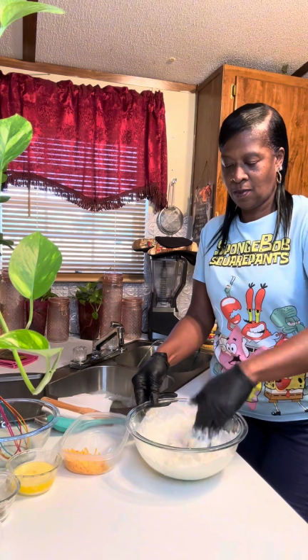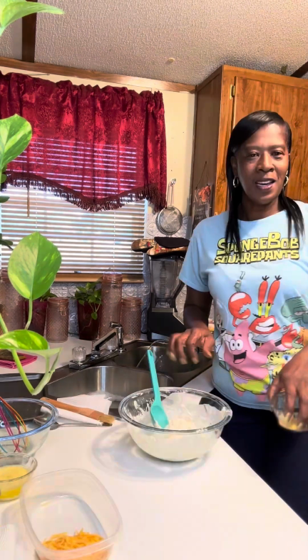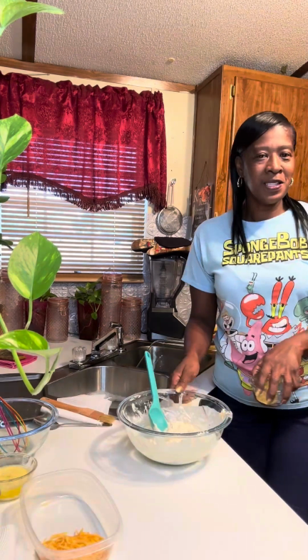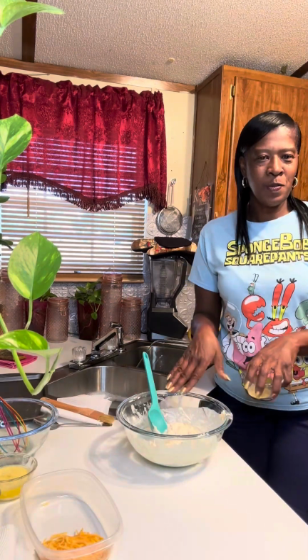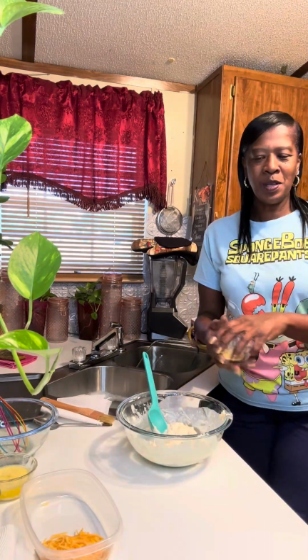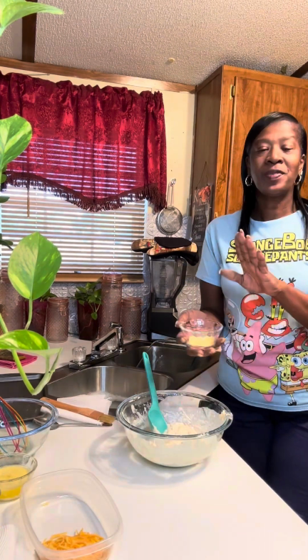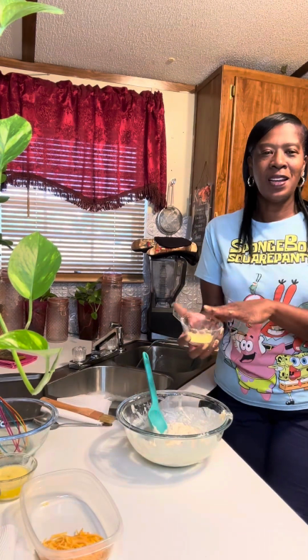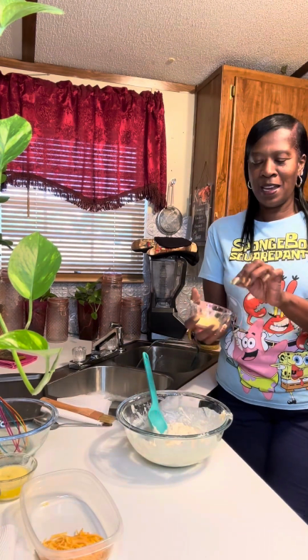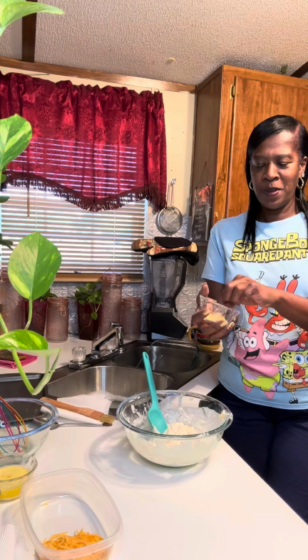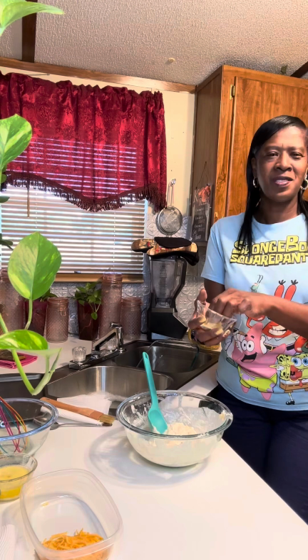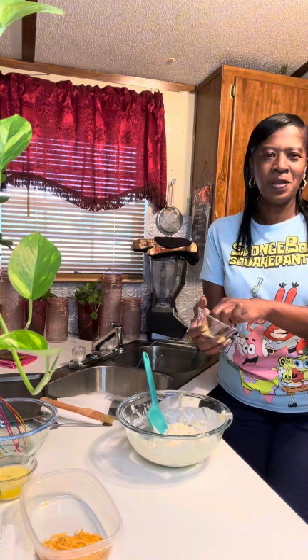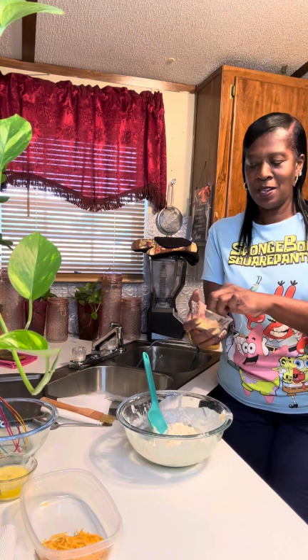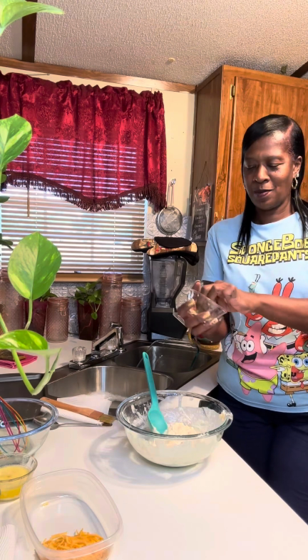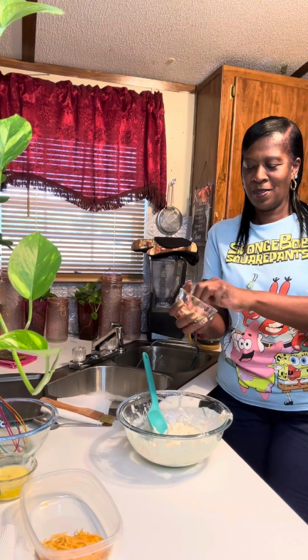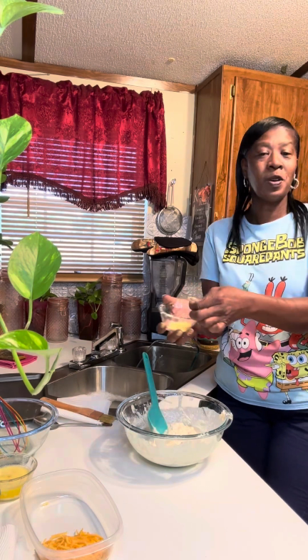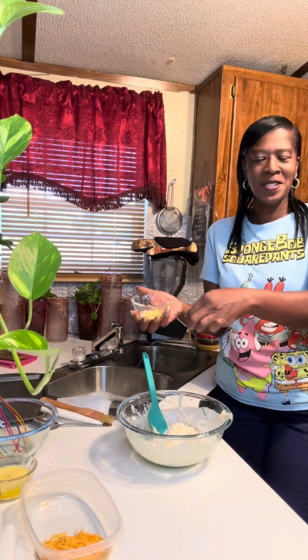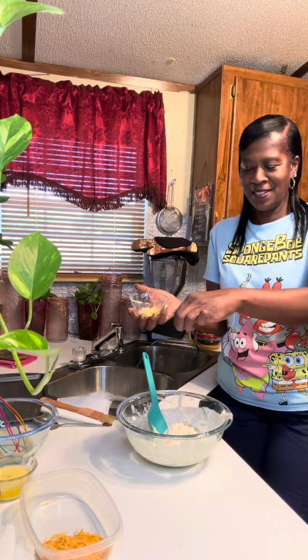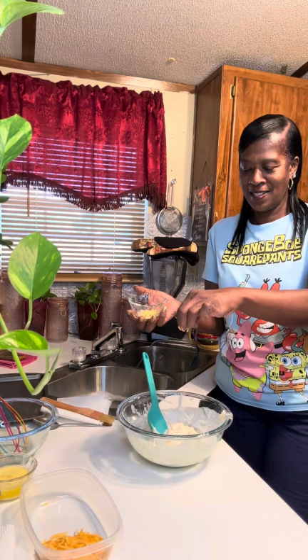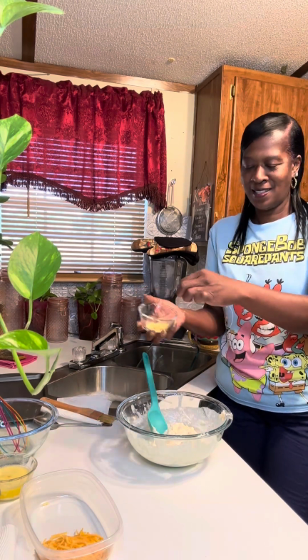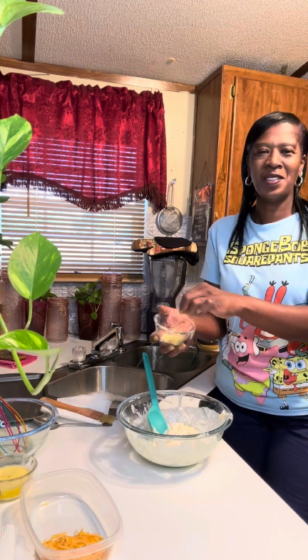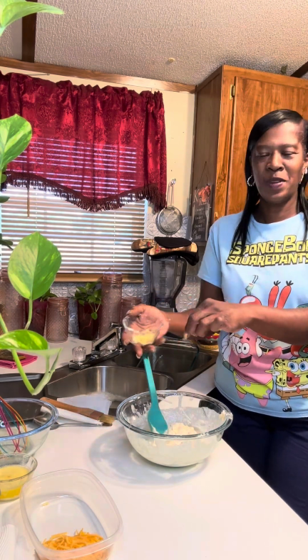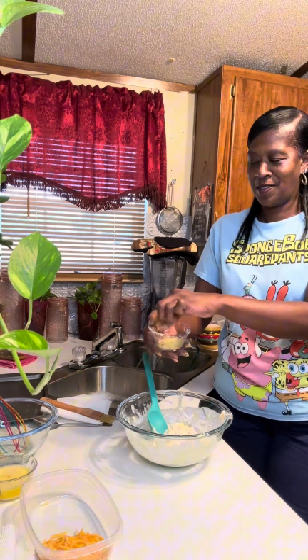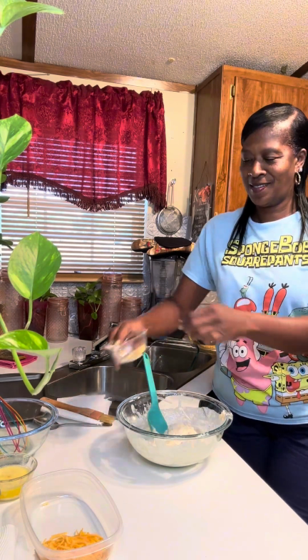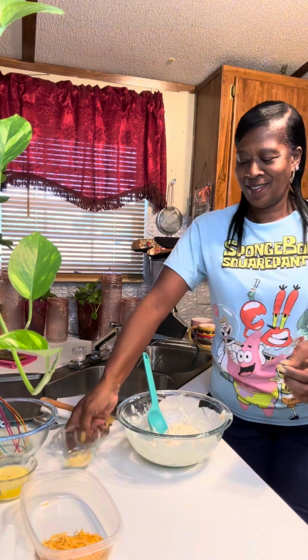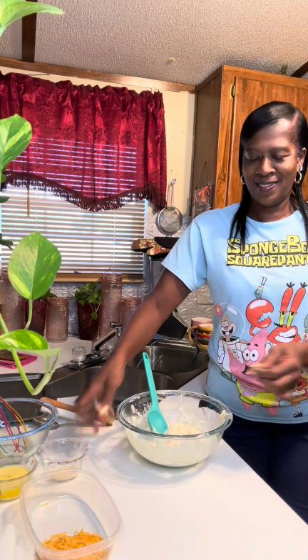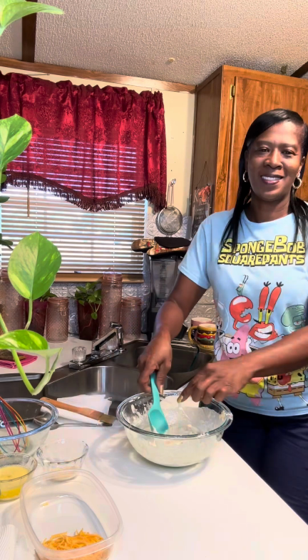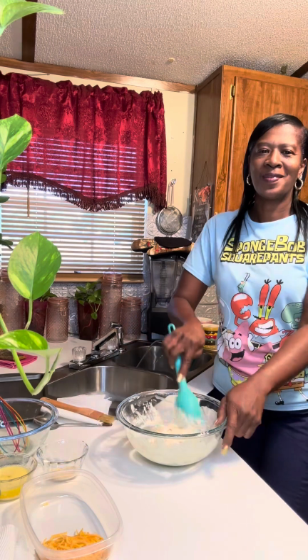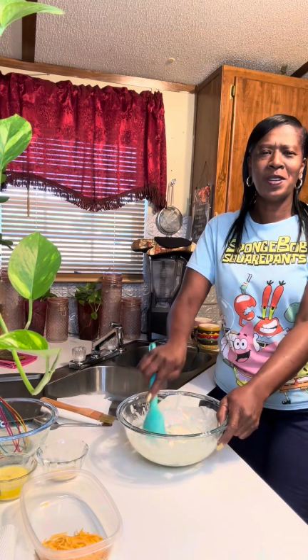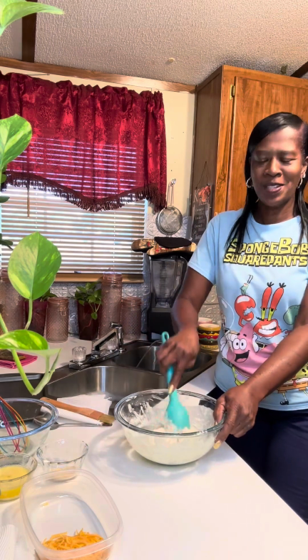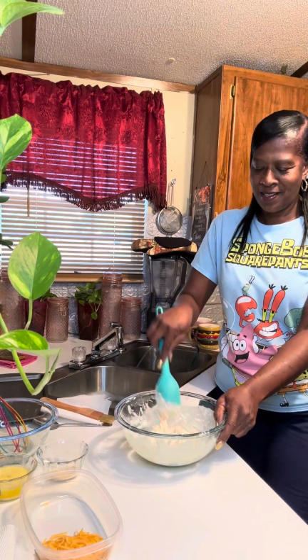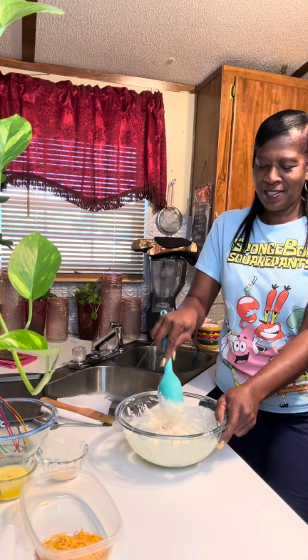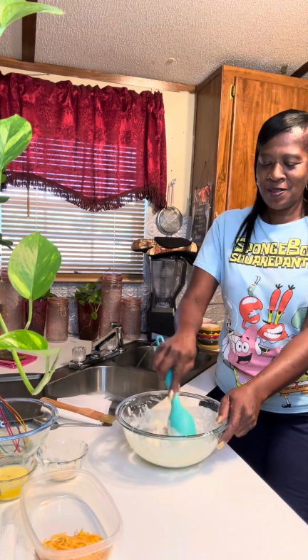Now that it's all mixed up, I like to add a pinch — just a pinch — of garlic butter seasoning. Just a little pinch. It smells so good.